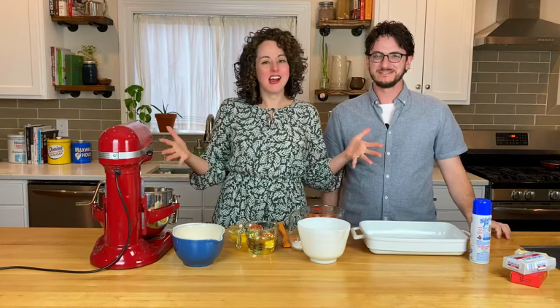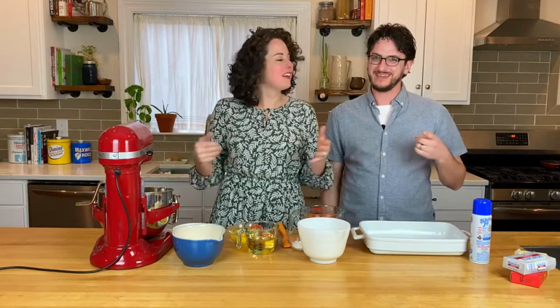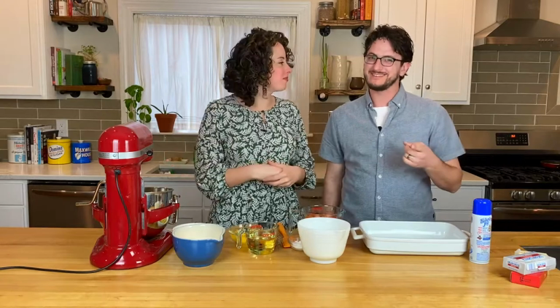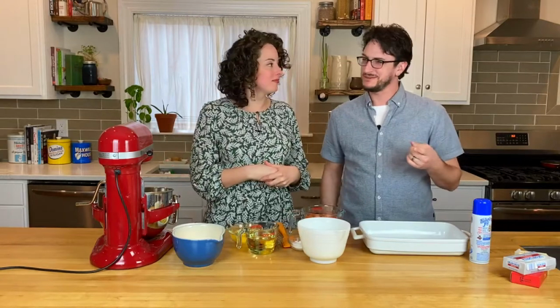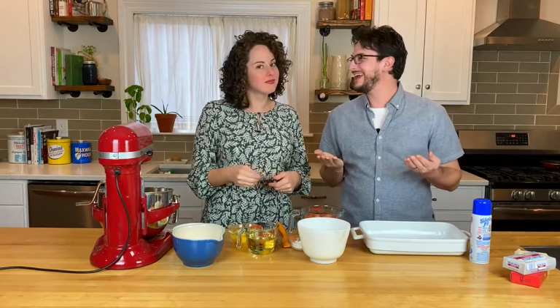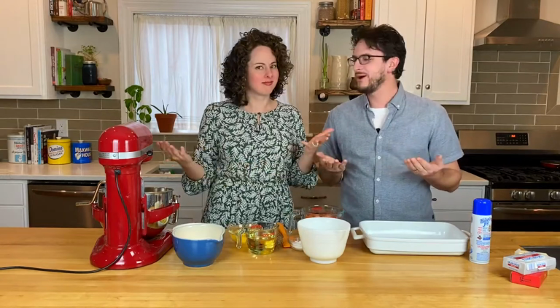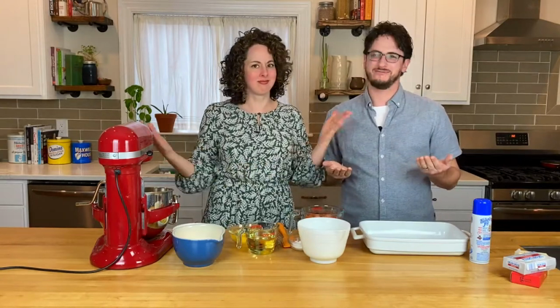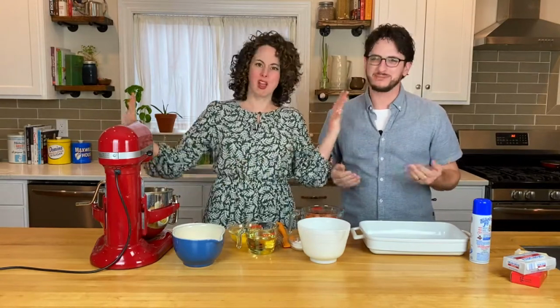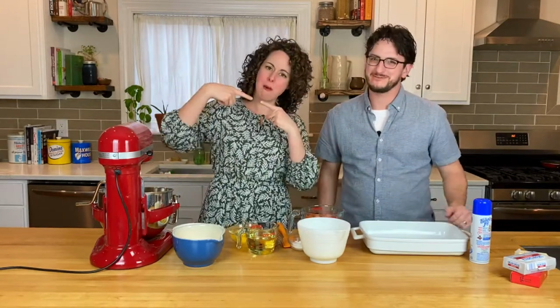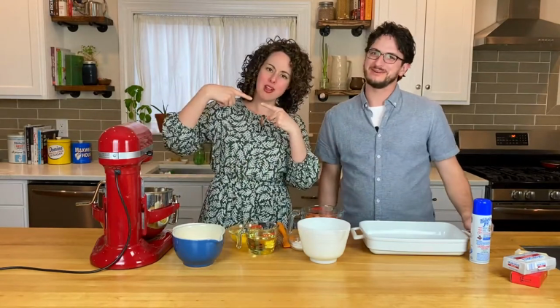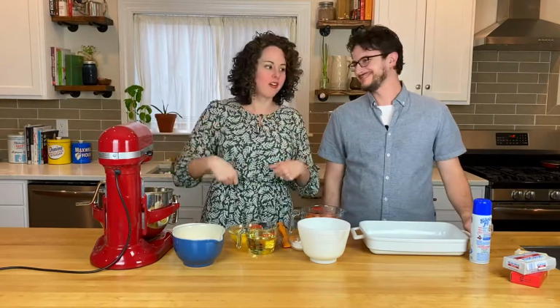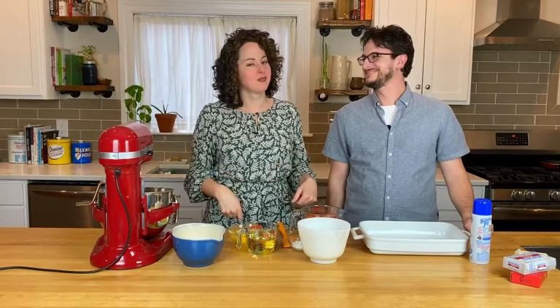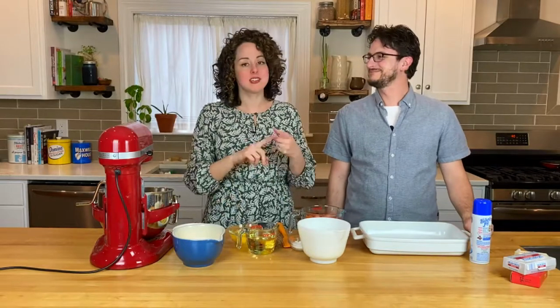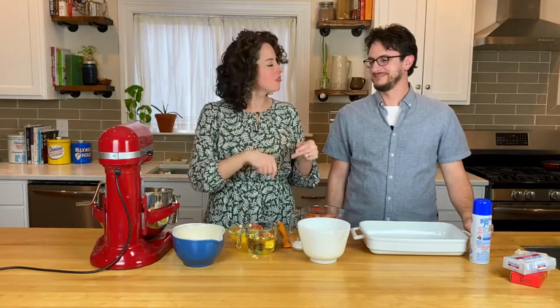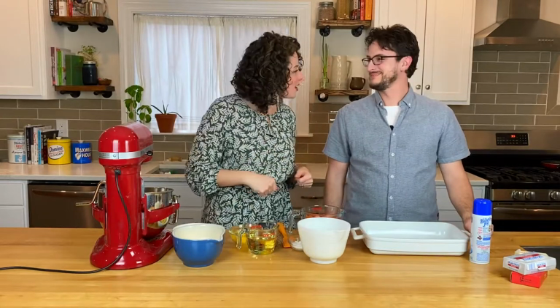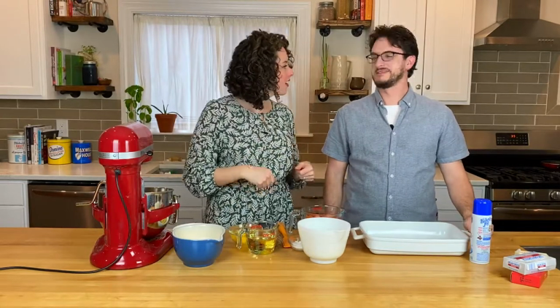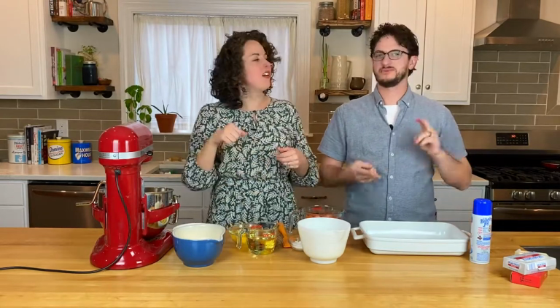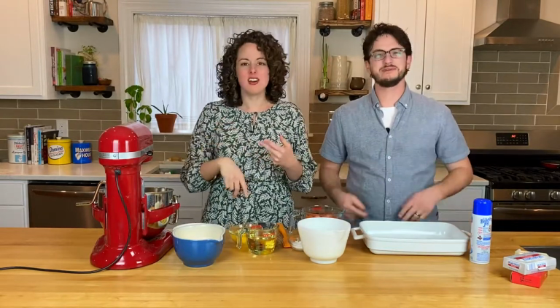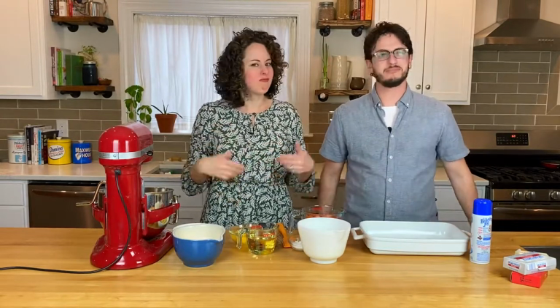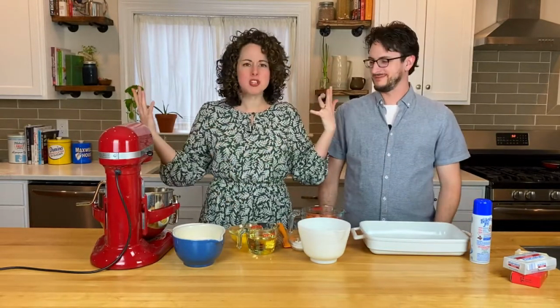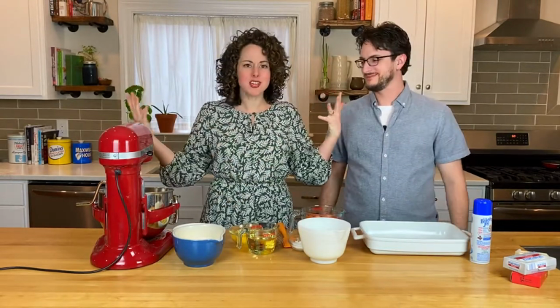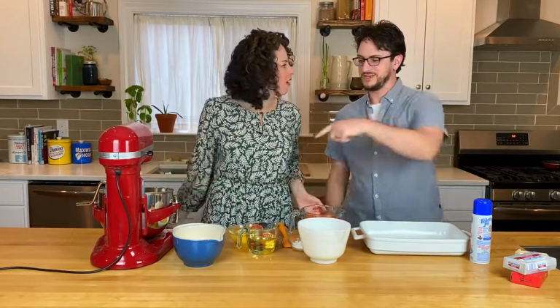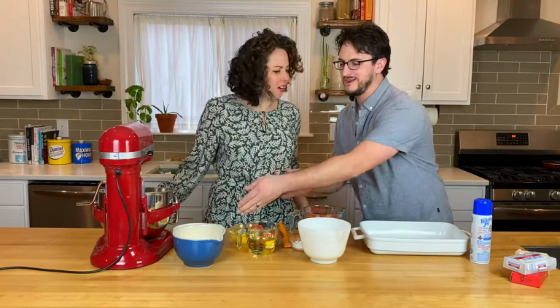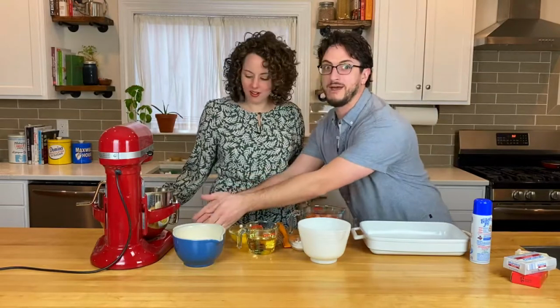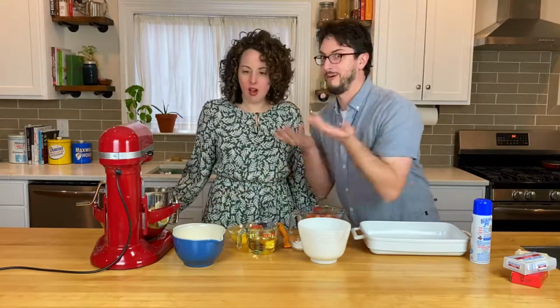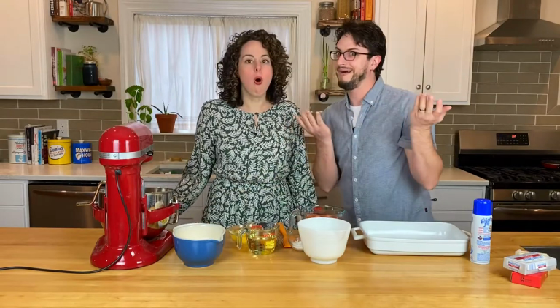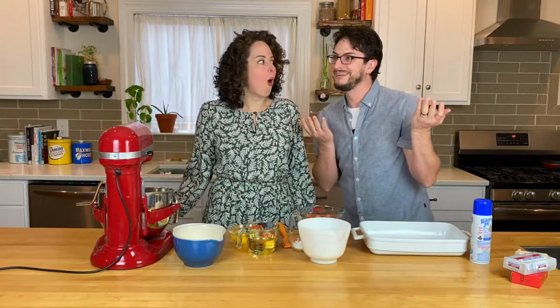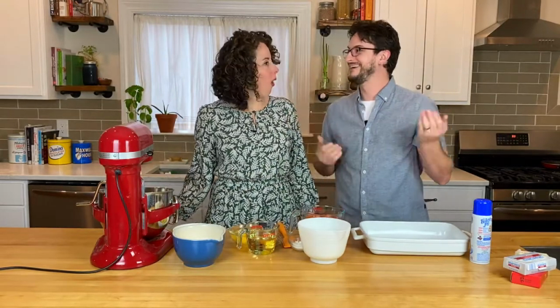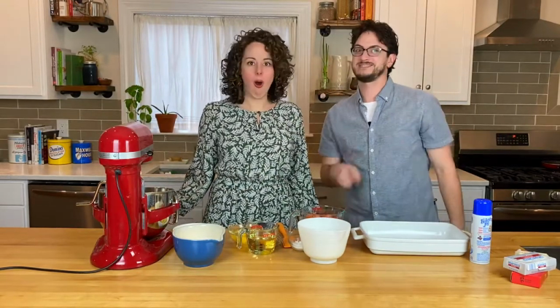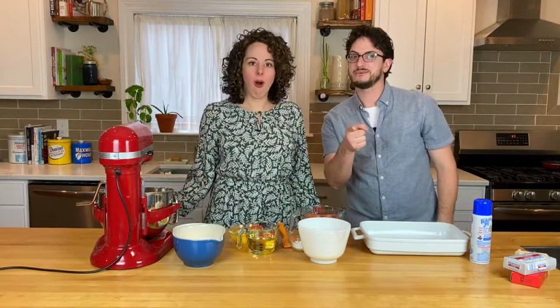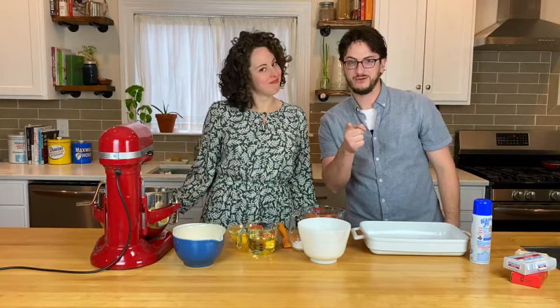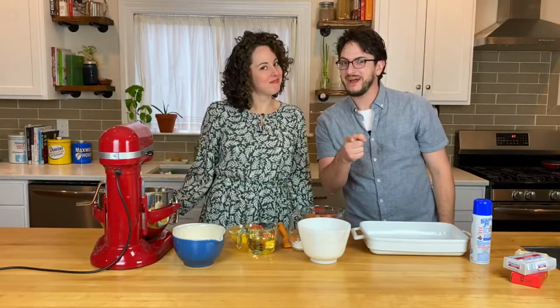Do you like carrots? Do you like cake? Well have we got the recipe for you. Easy sheet cake. 25-minute prep. Cream cheese frosting. Secret ingredient. Stay tuned and you'll find out.